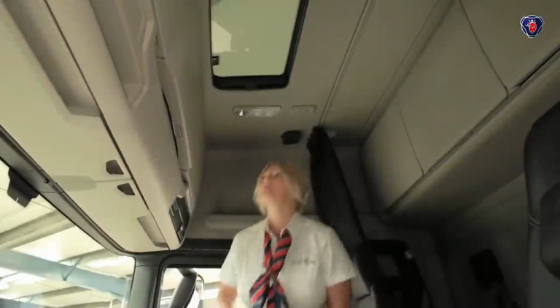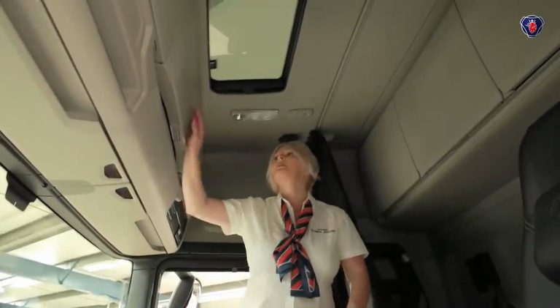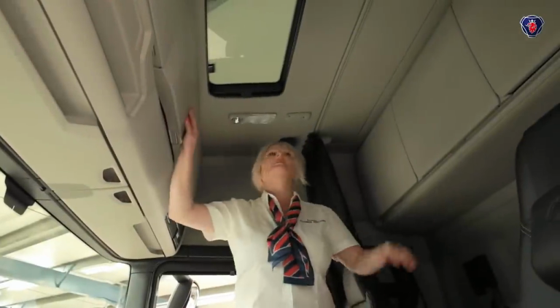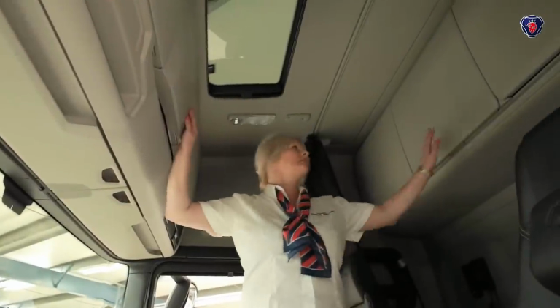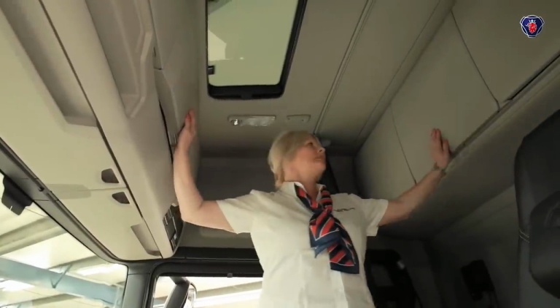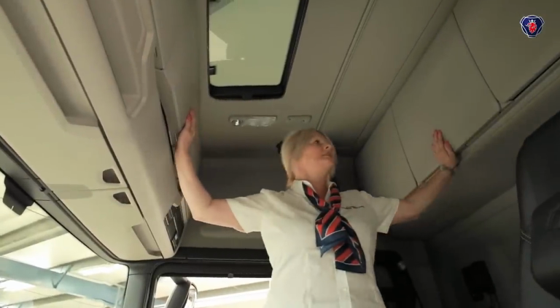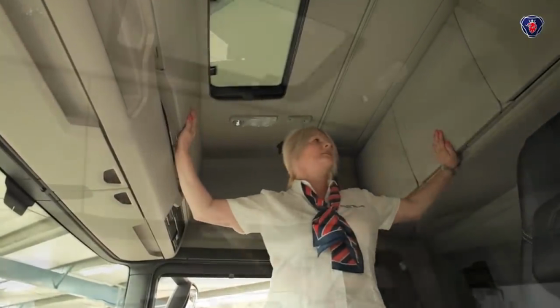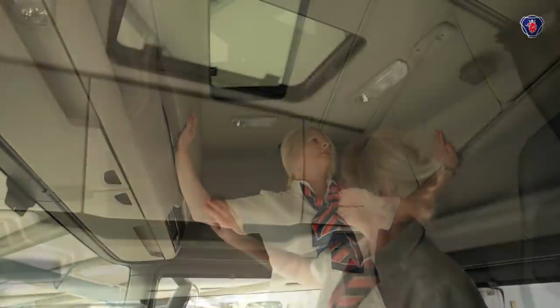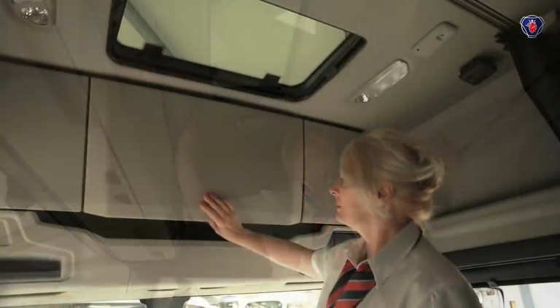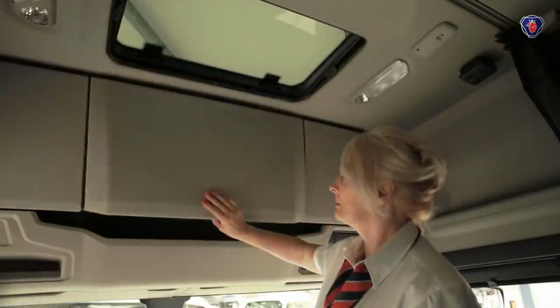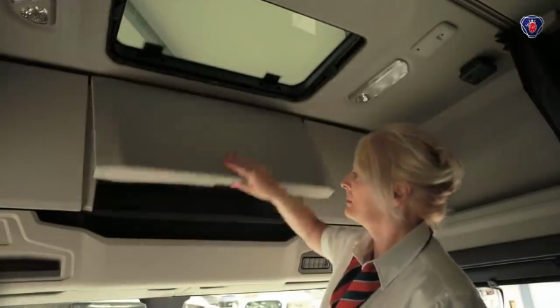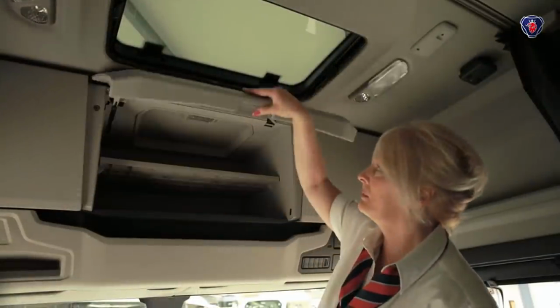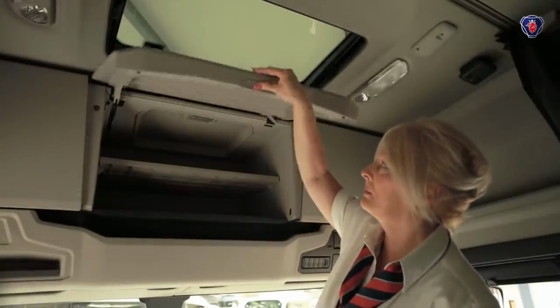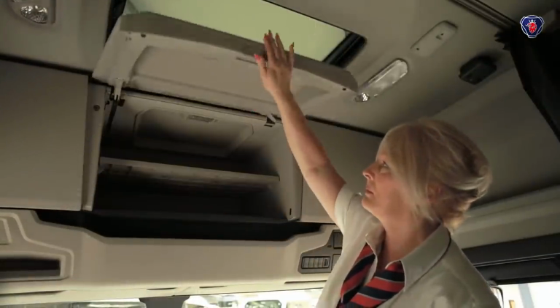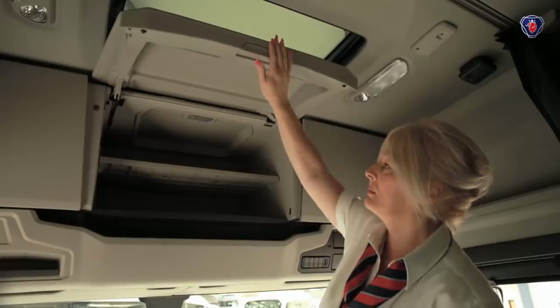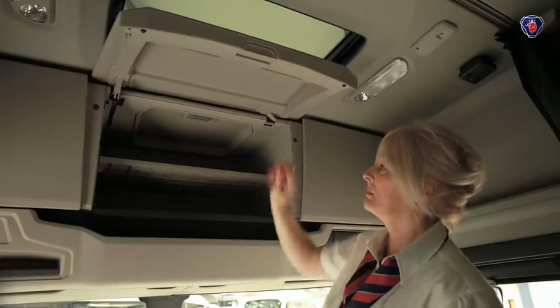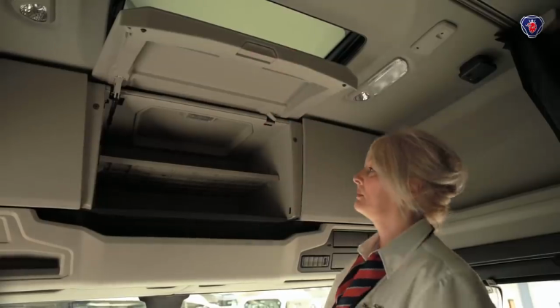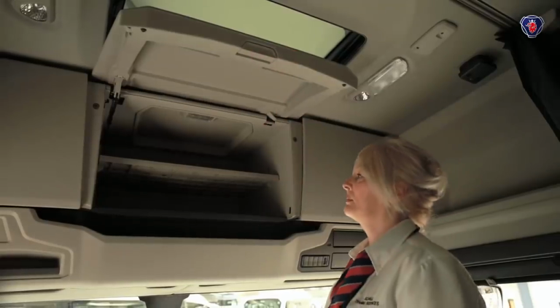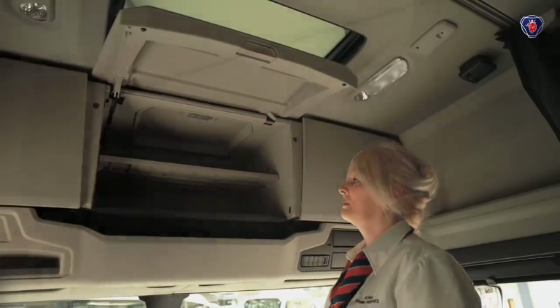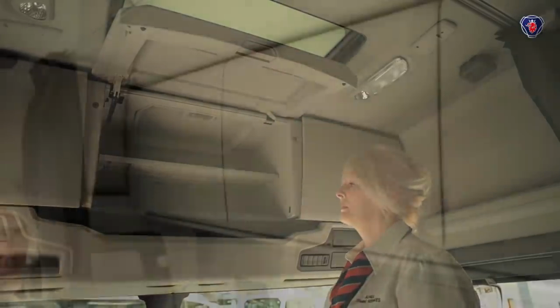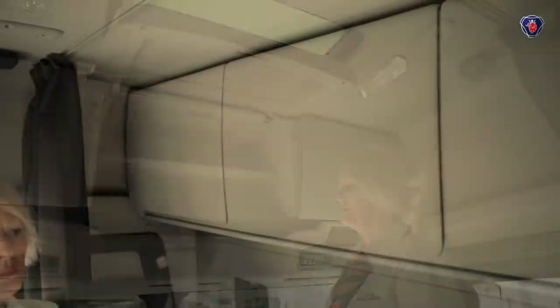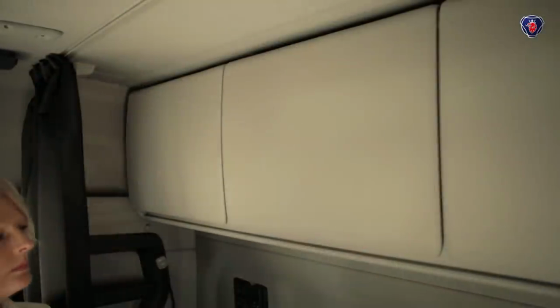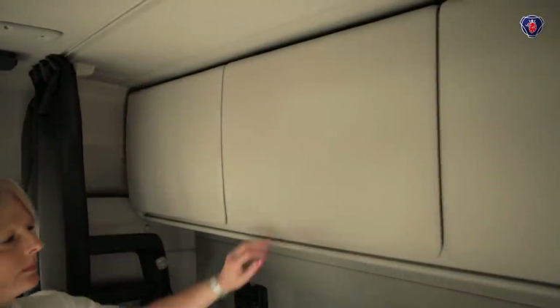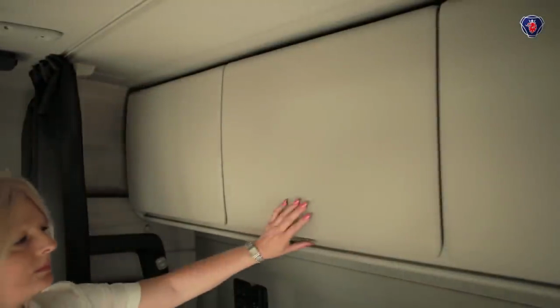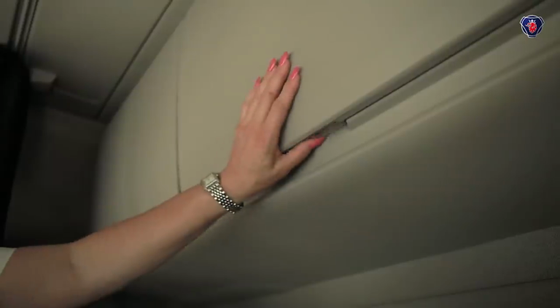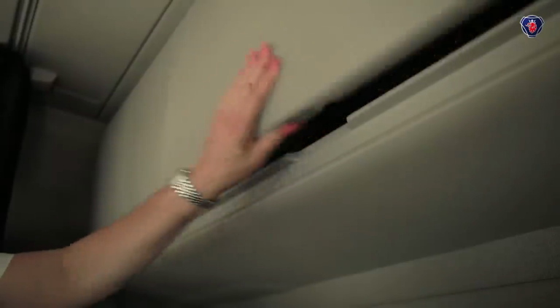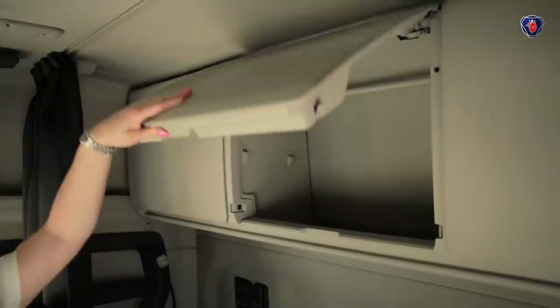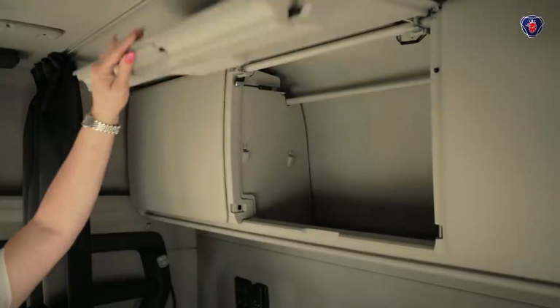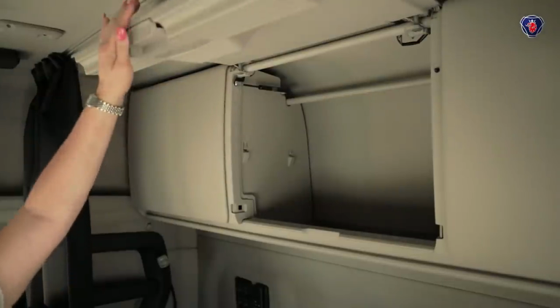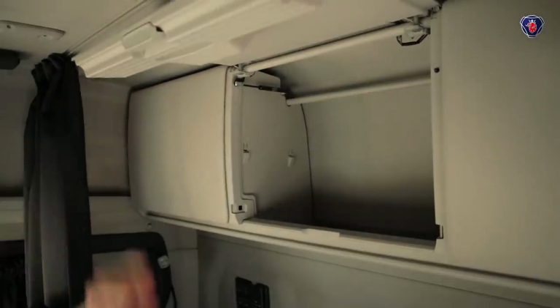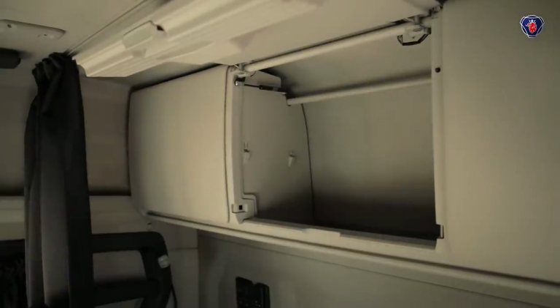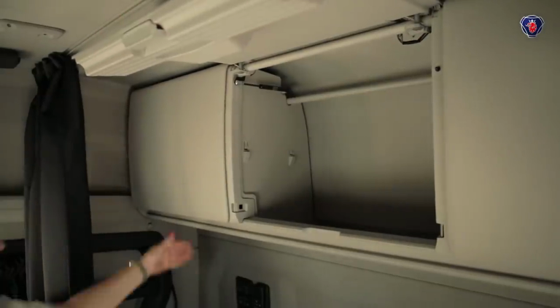This vehicle has the single driver option, which gives lots of storage space in the overhead lockers, front and rear. Press the catch on the bottom of the lid and it opens upwards.